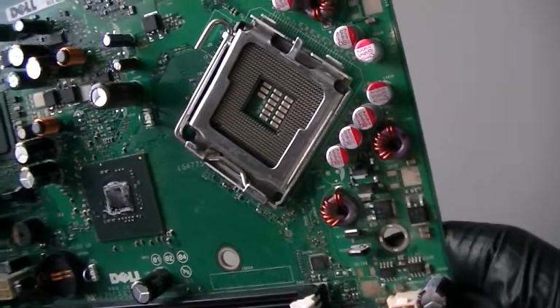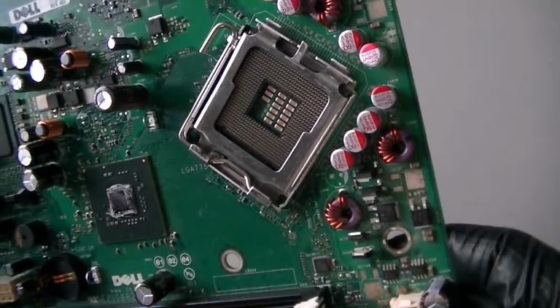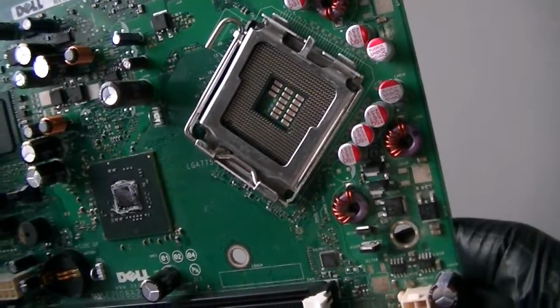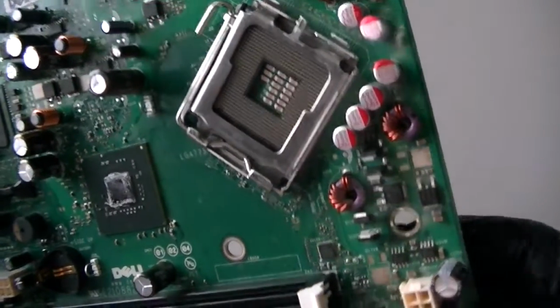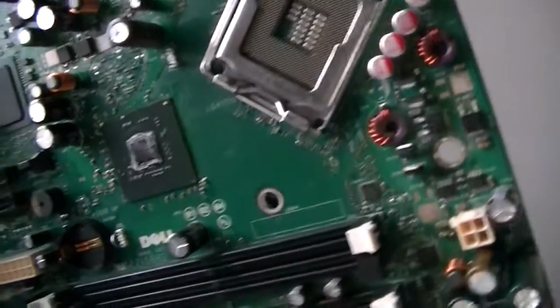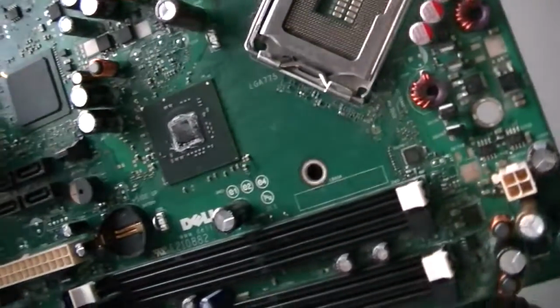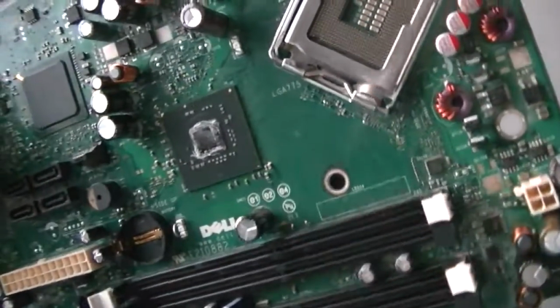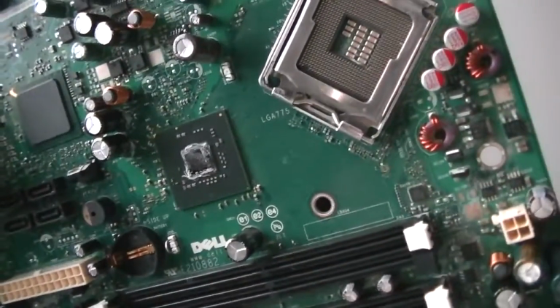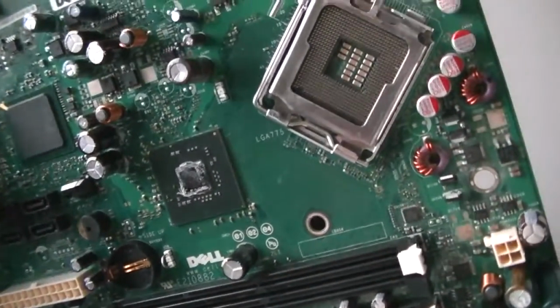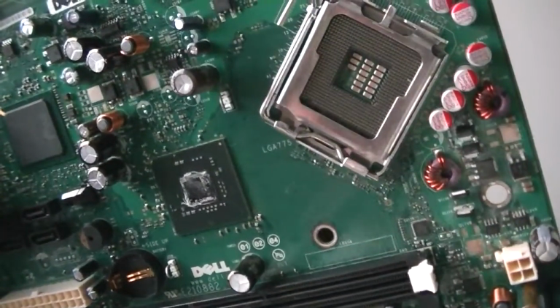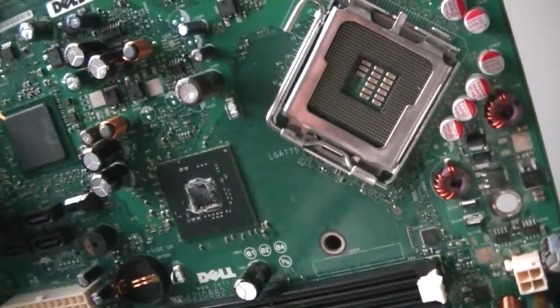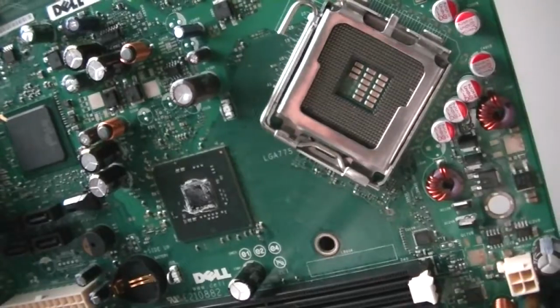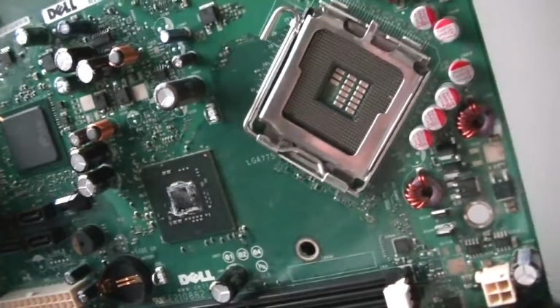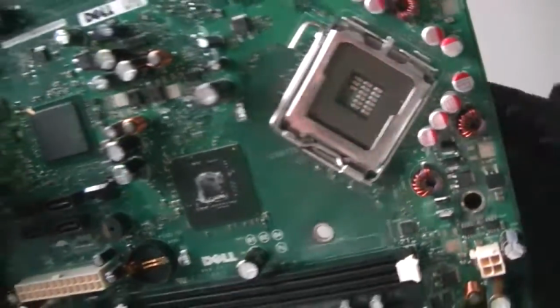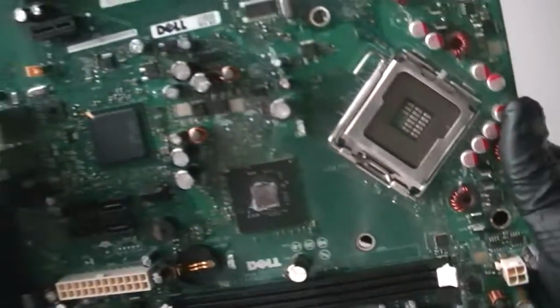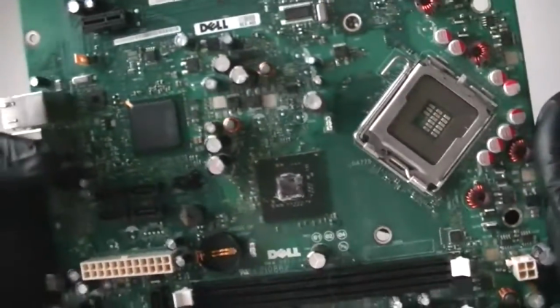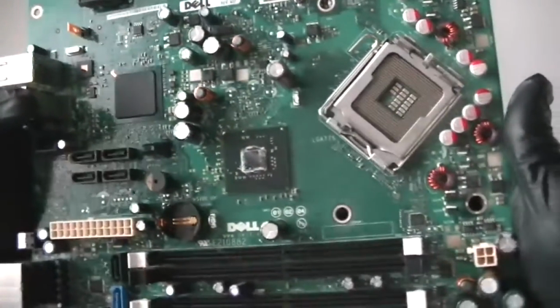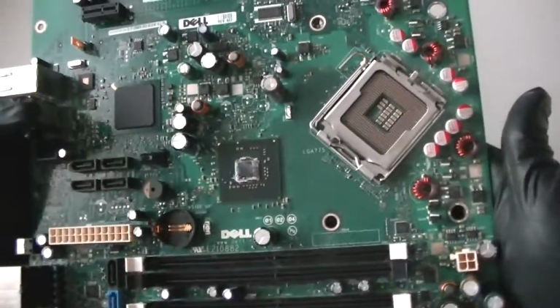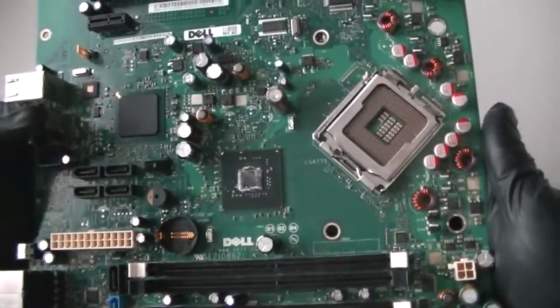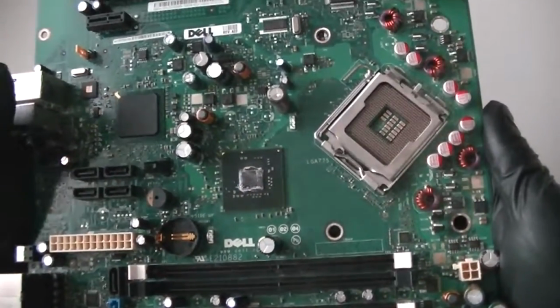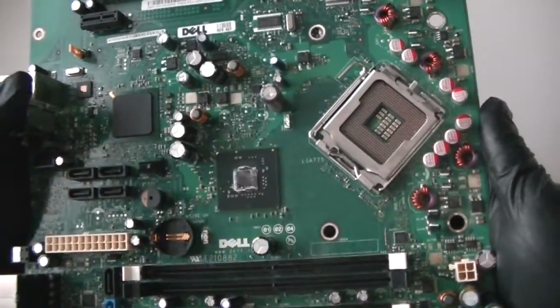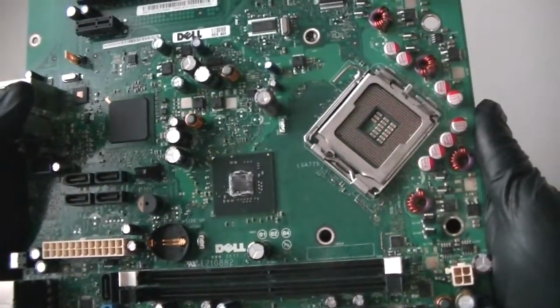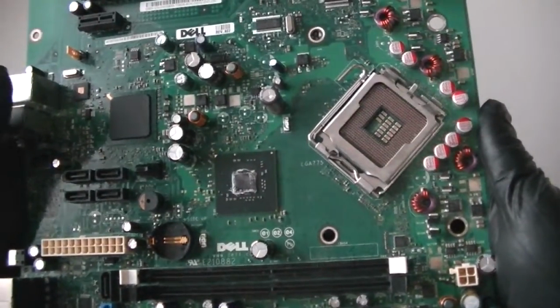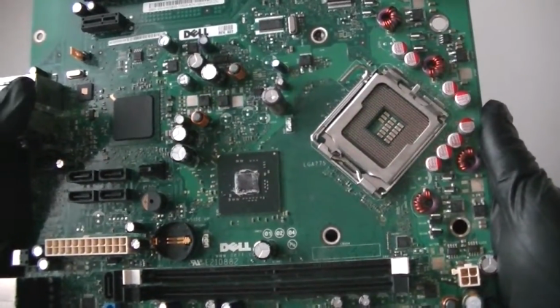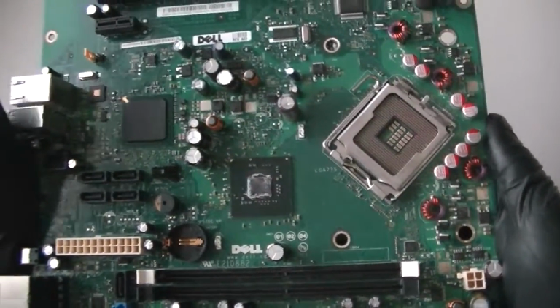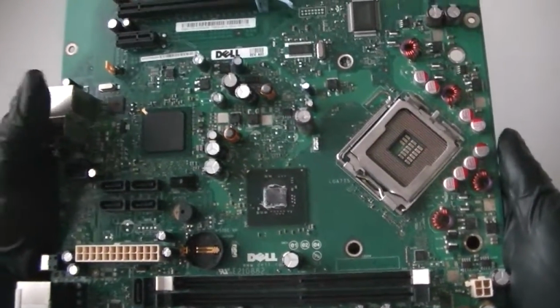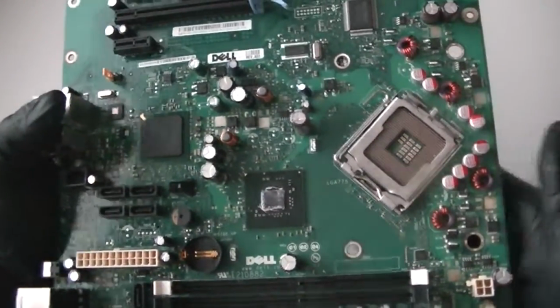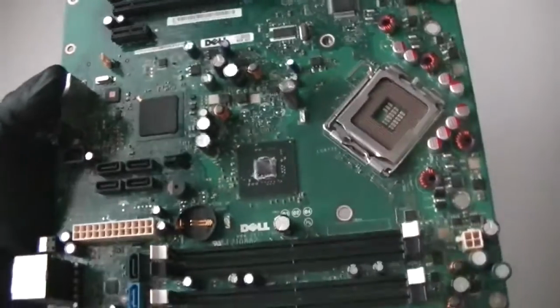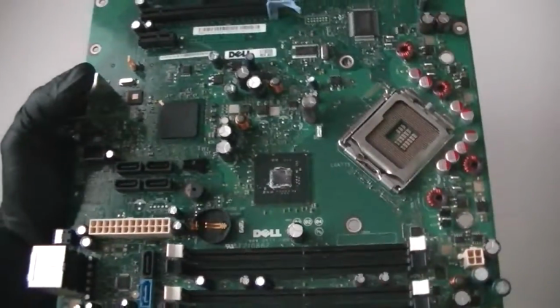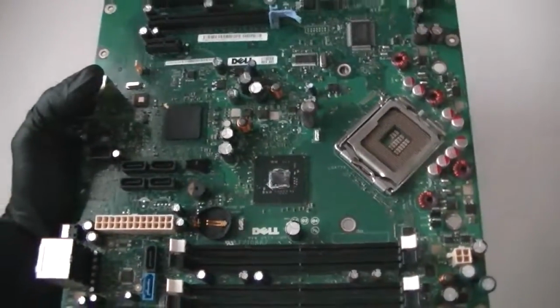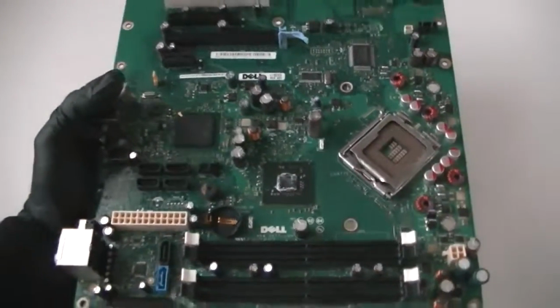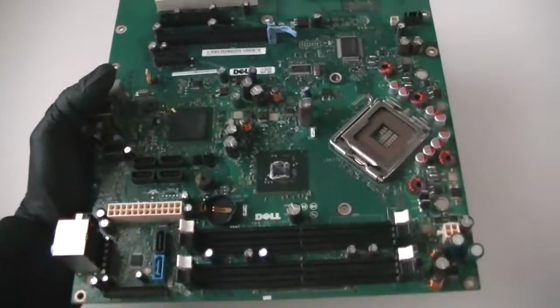This is the Dell Dimension 9200 XPS motherboard, and this is an Intel Socket 775. Thanks for watching, bye.